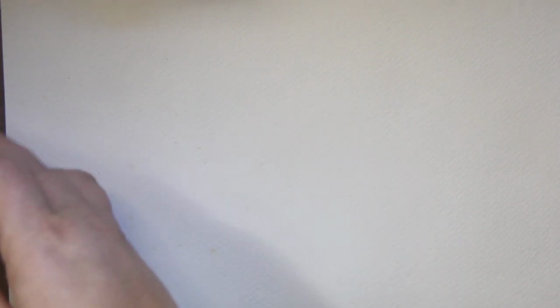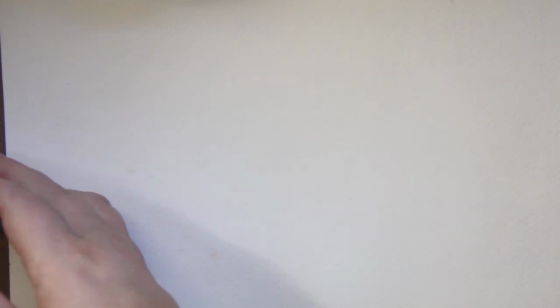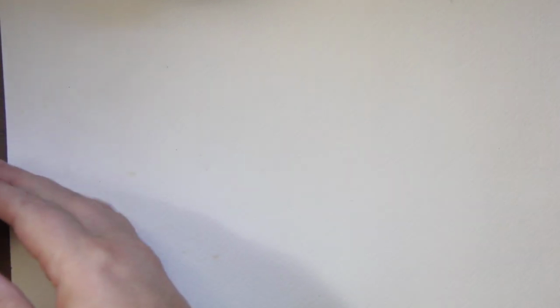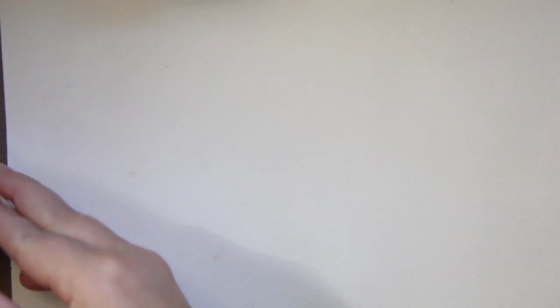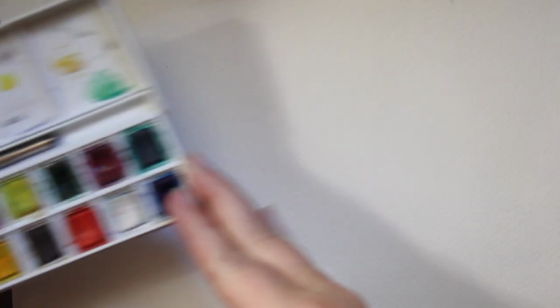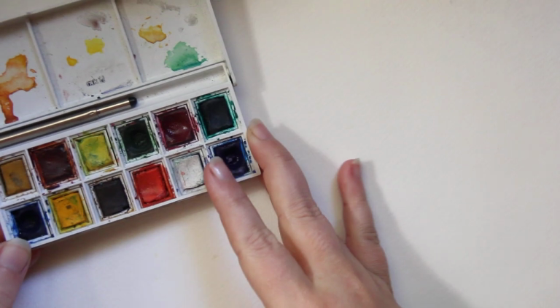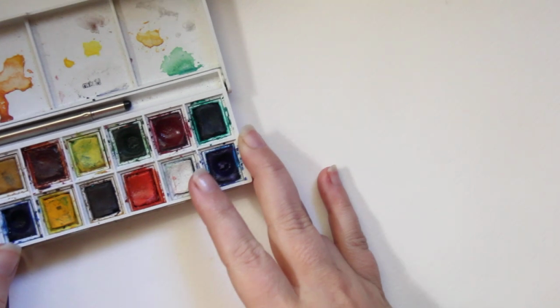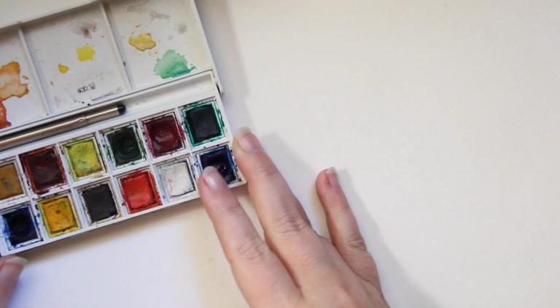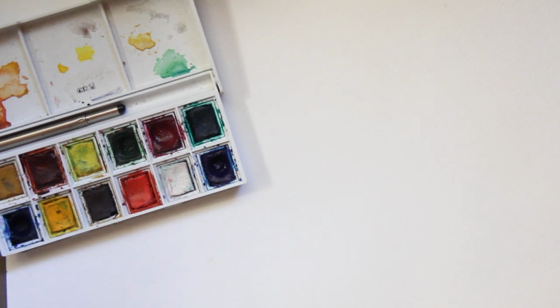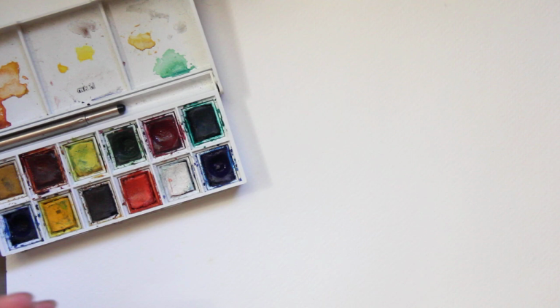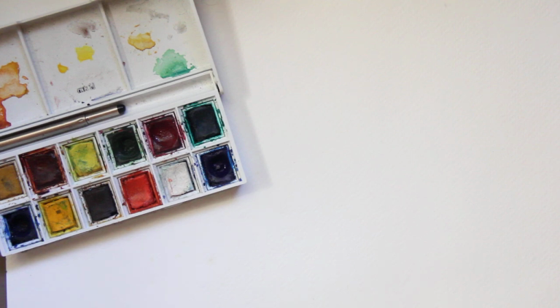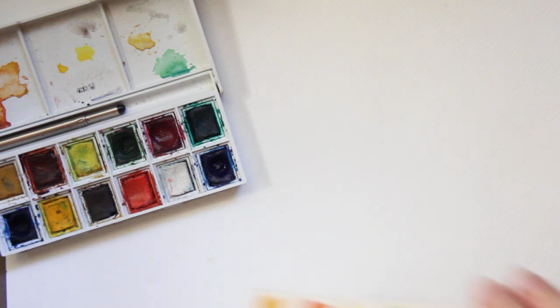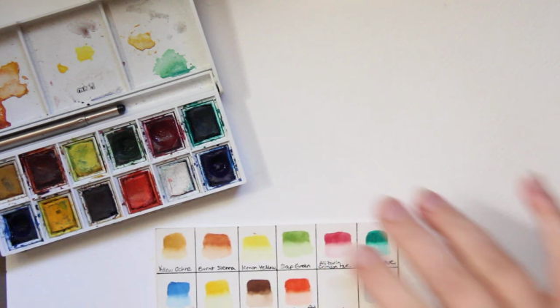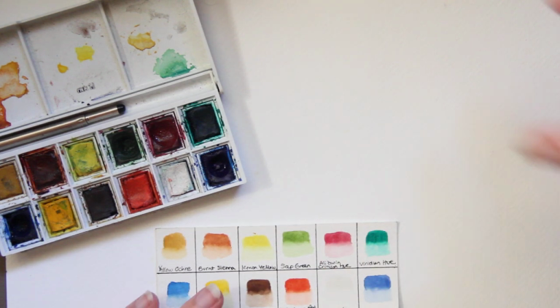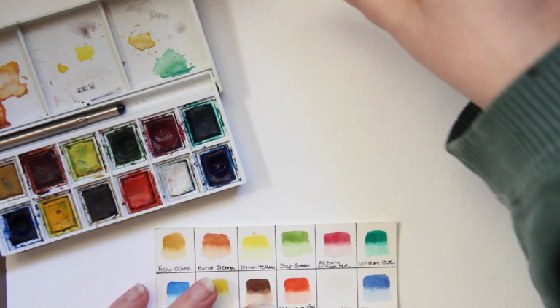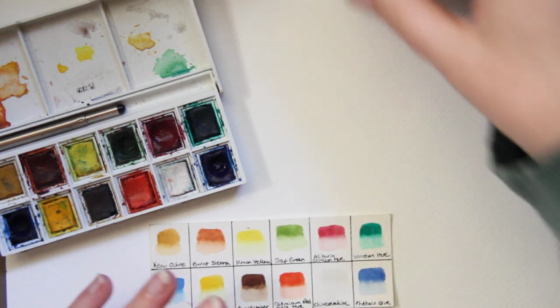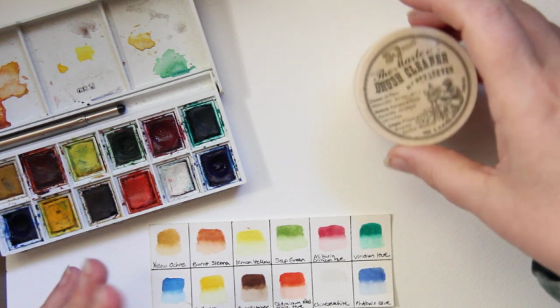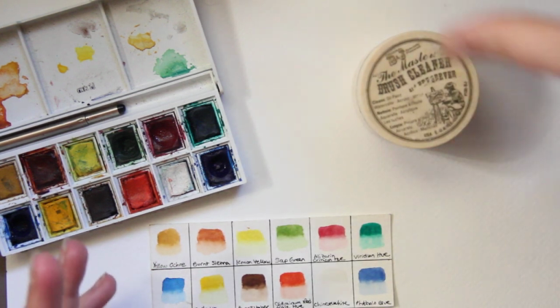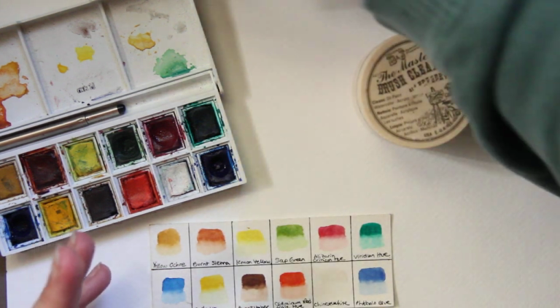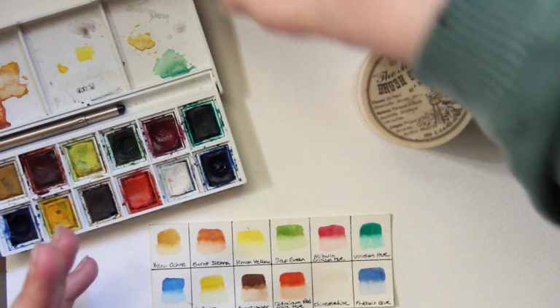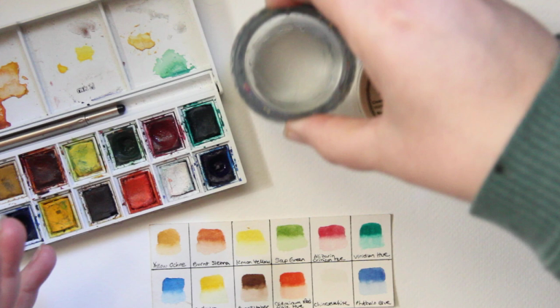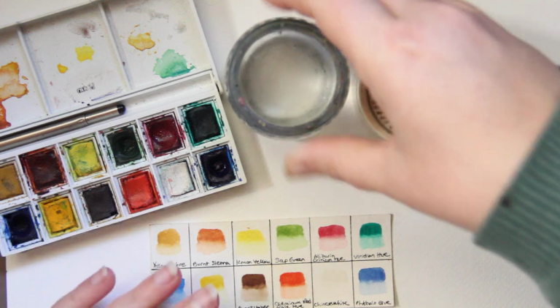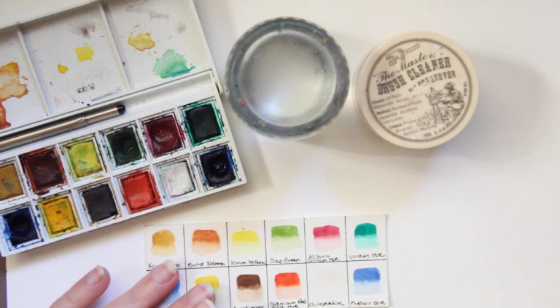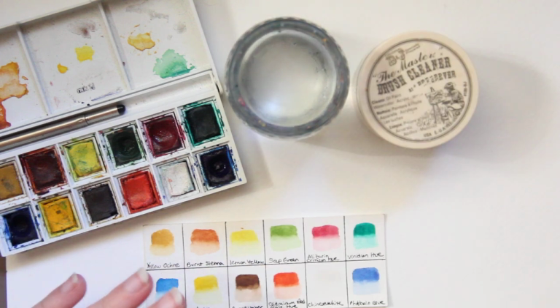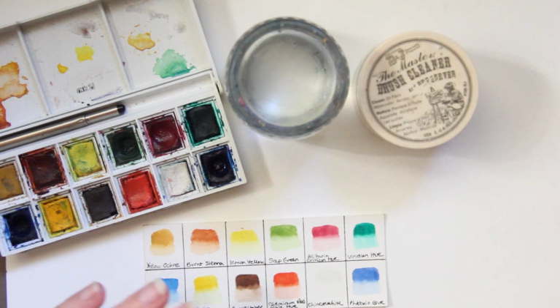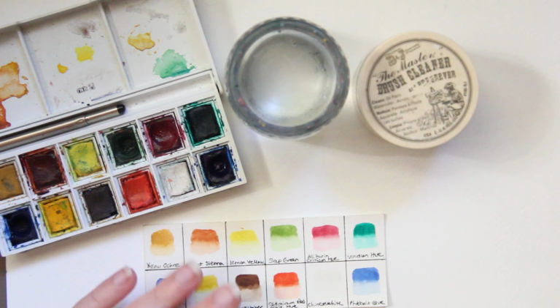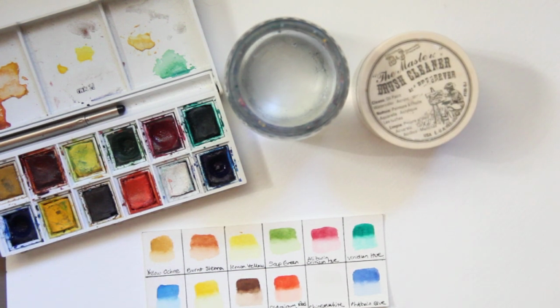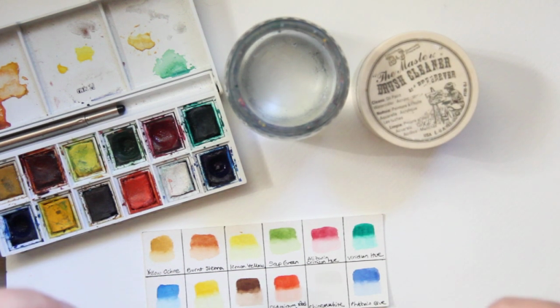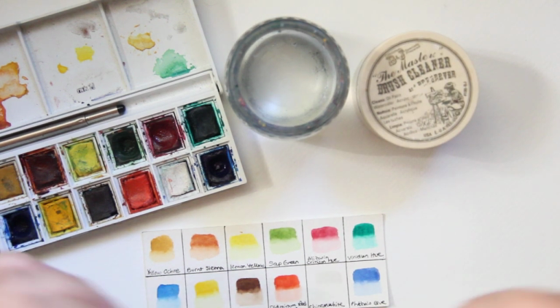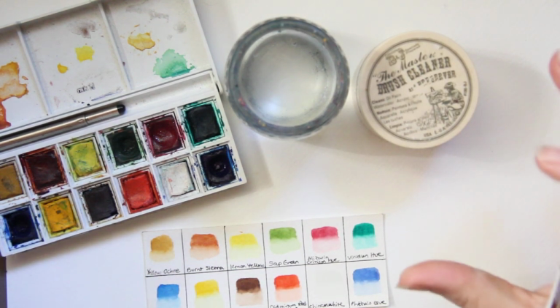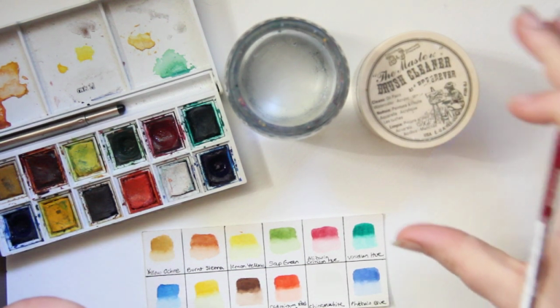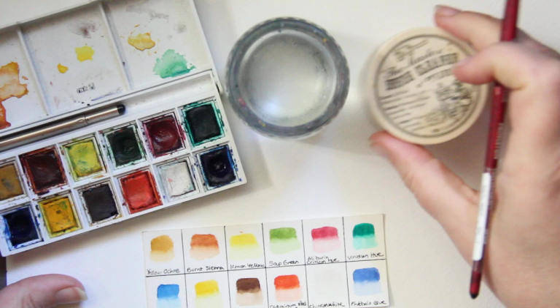This is Kendra from Pencil & Pigment, and today I wanted to do a demonstration for learning watercolors at the very, very beginning. This is for beginners or folks that are just looking to sort of boost their confidence and get more familiar with colors.